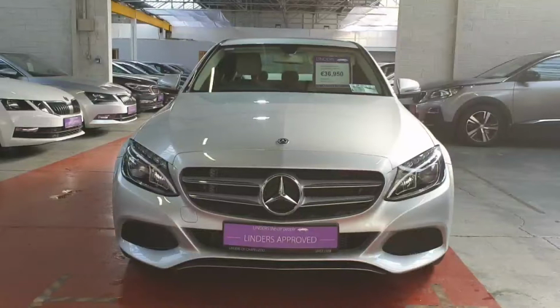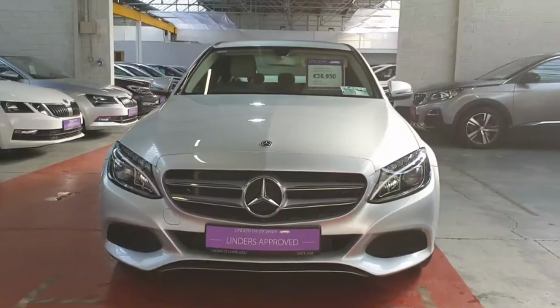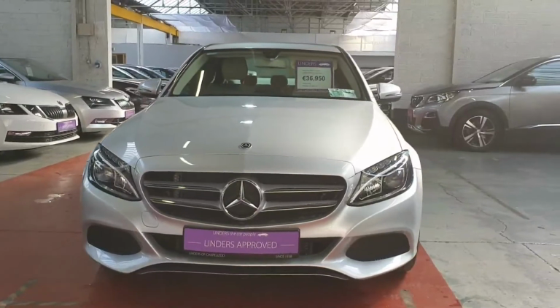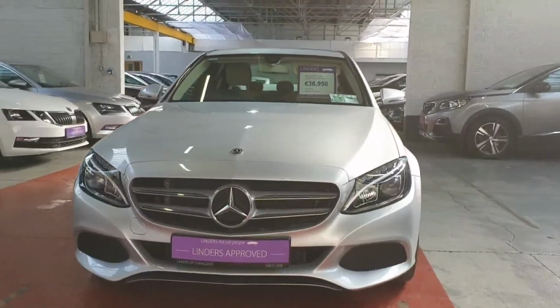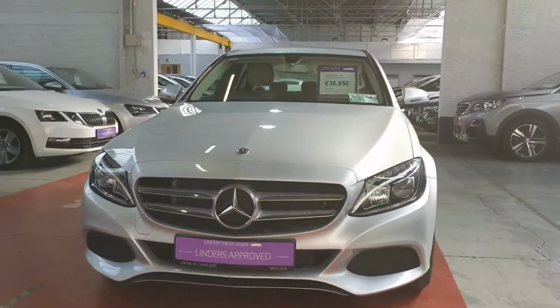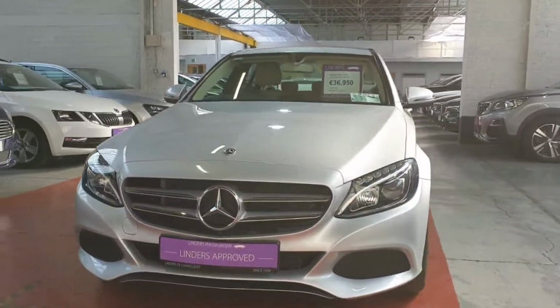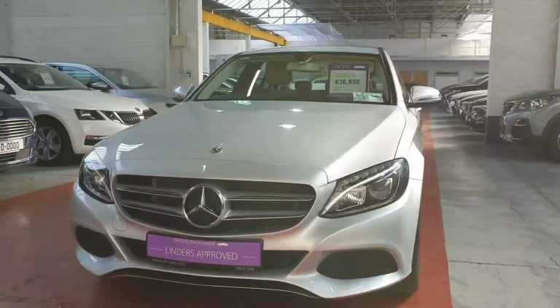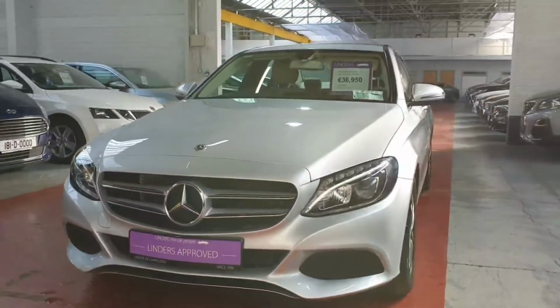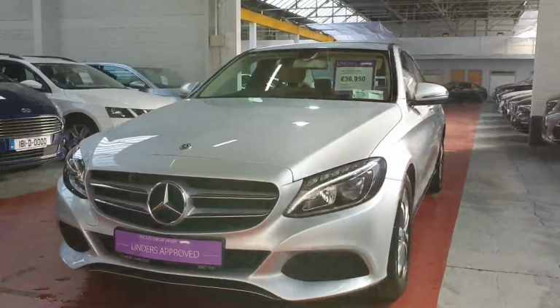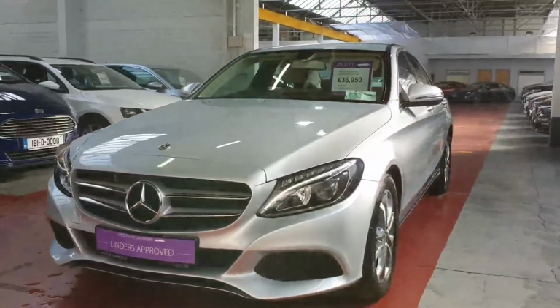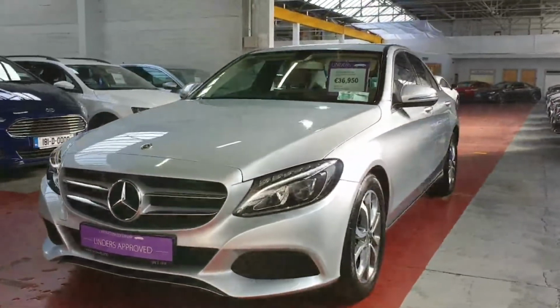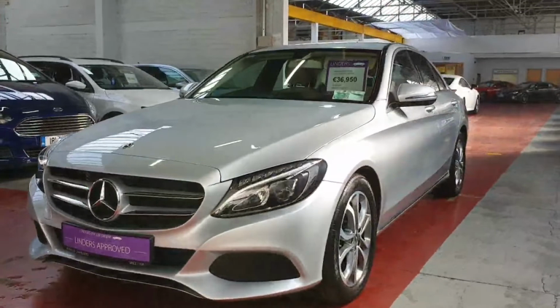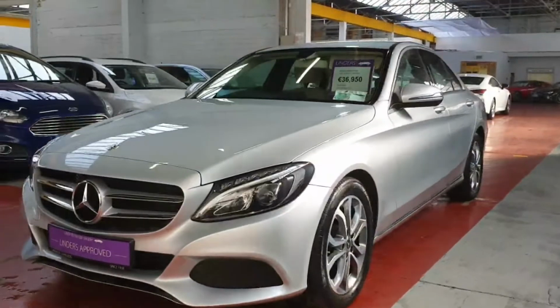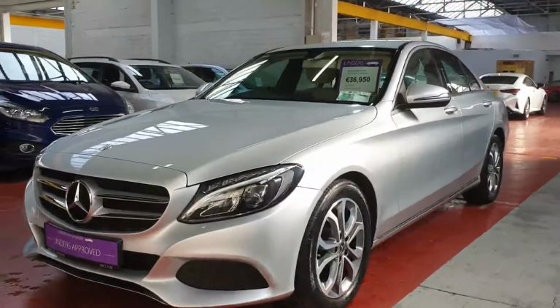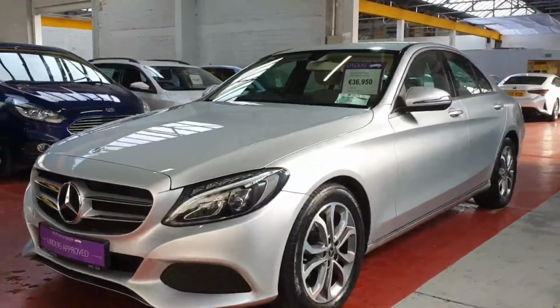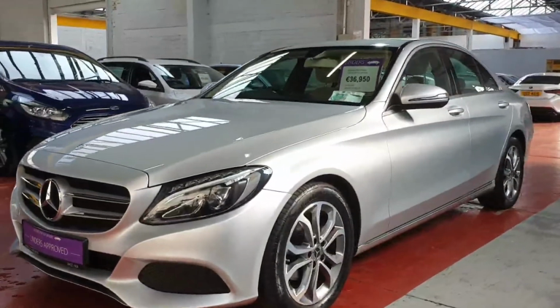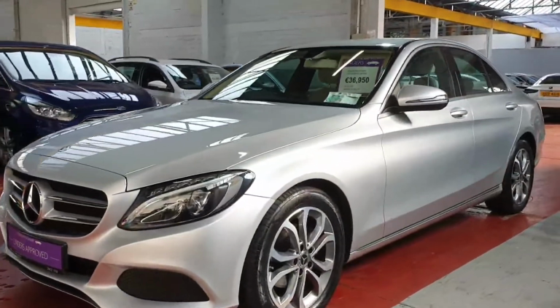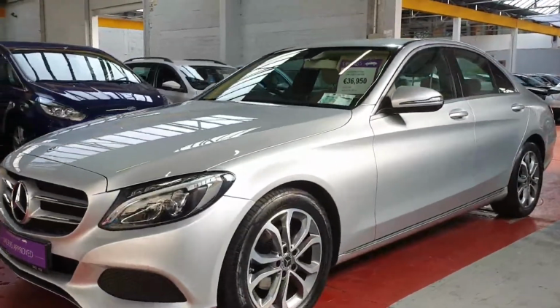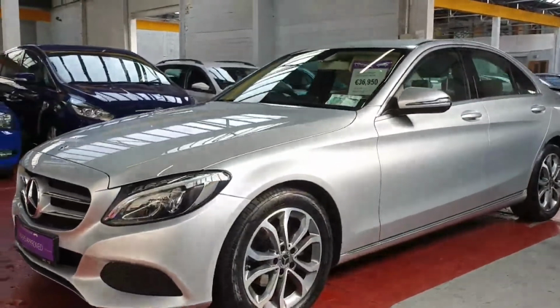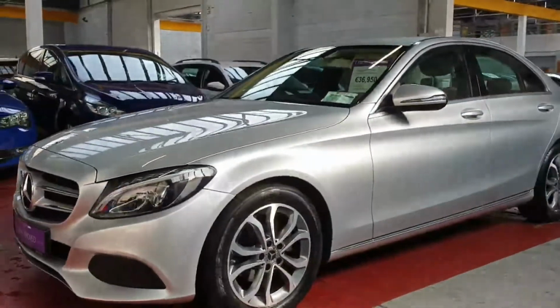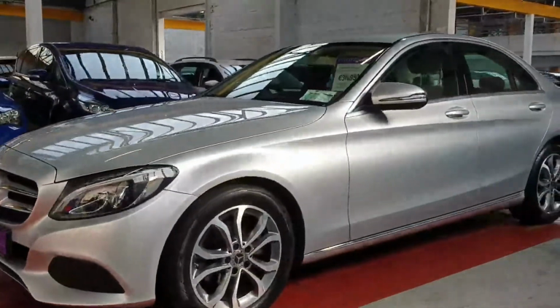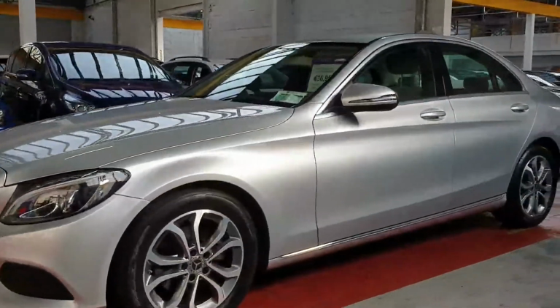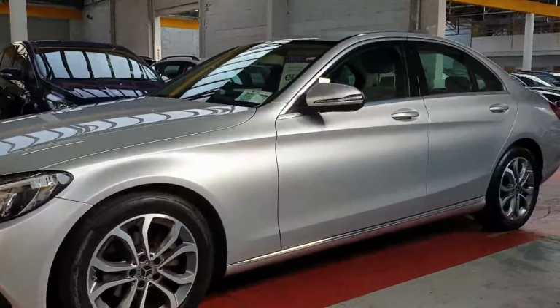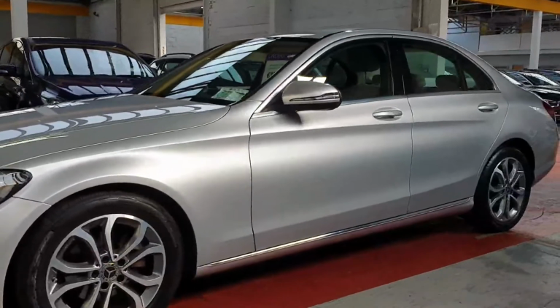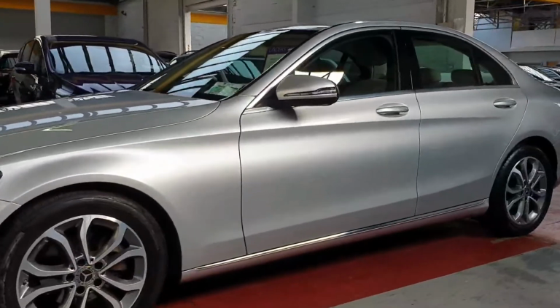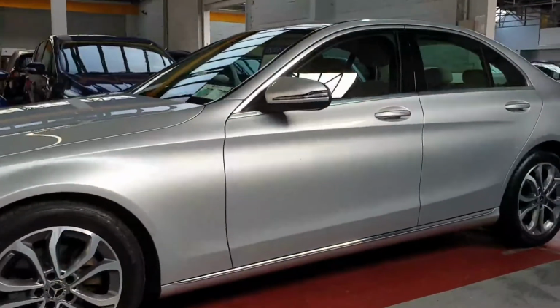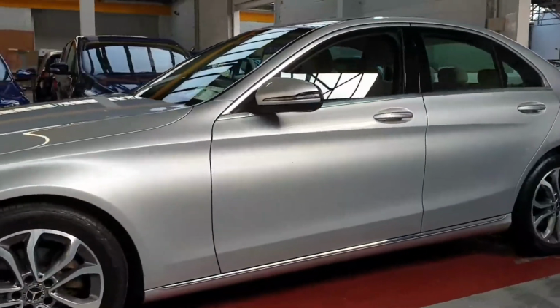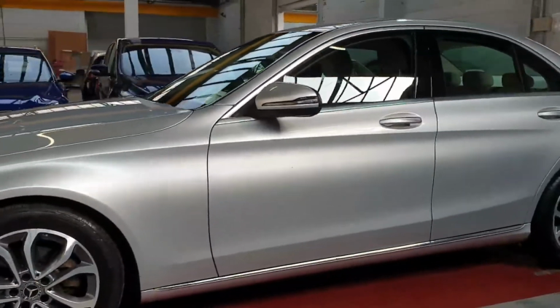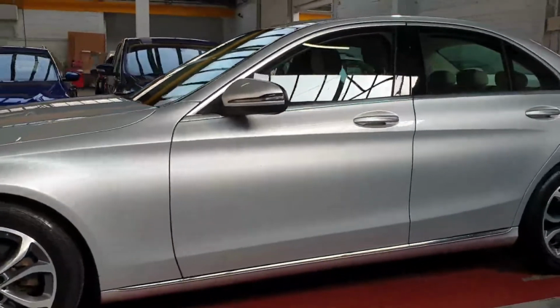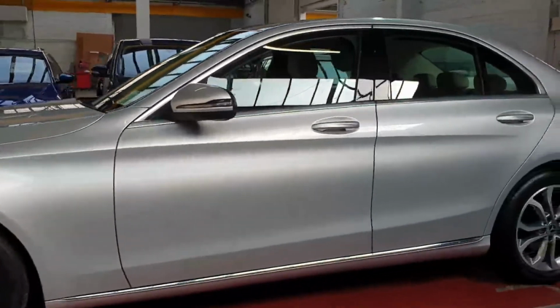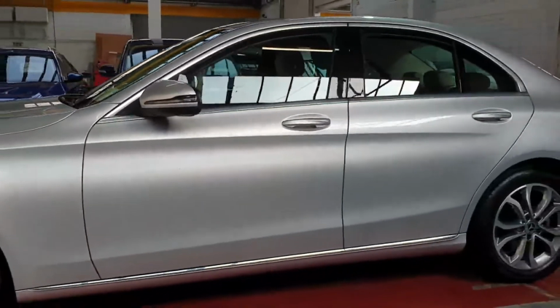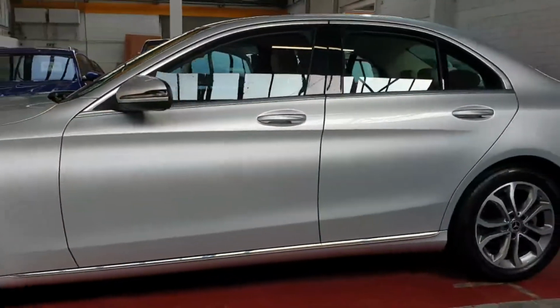Hi folks, it's Barry here from Linders and Chapel Izzard with a video on one of our latest arrivals. This is a beautiful Mercedes C-Class — it's a C200, it's an Avant-Garde model, so lovely spec, and it's automatic.